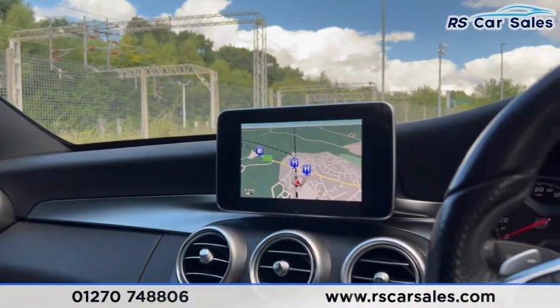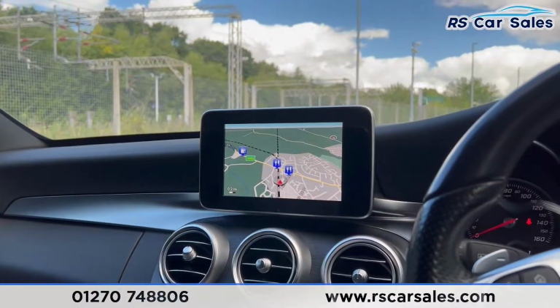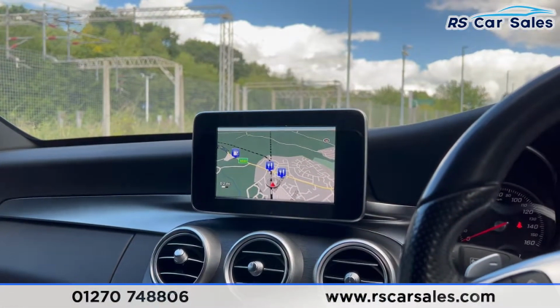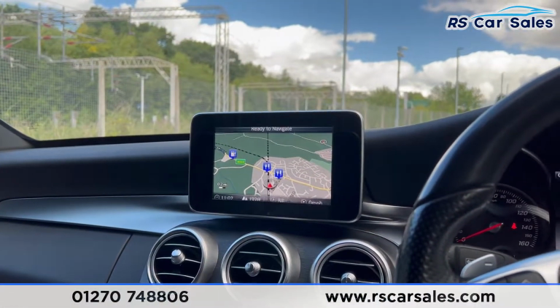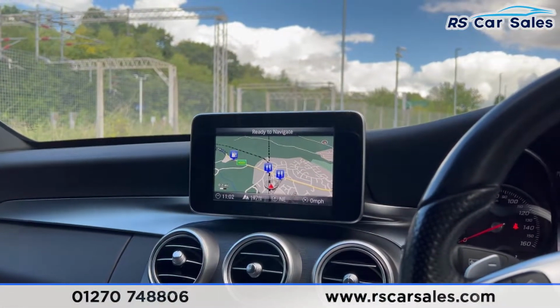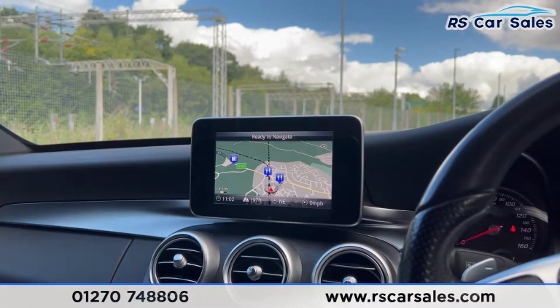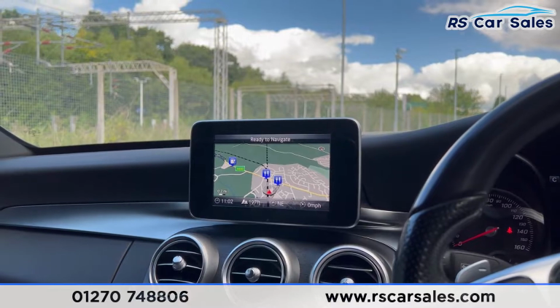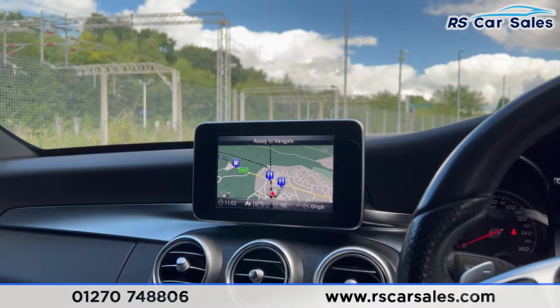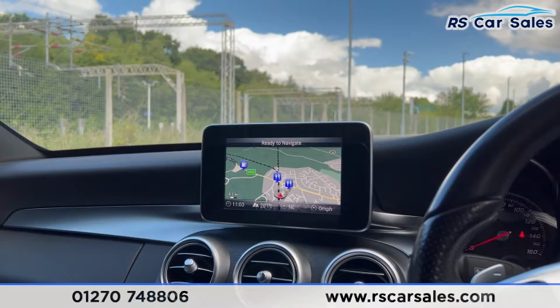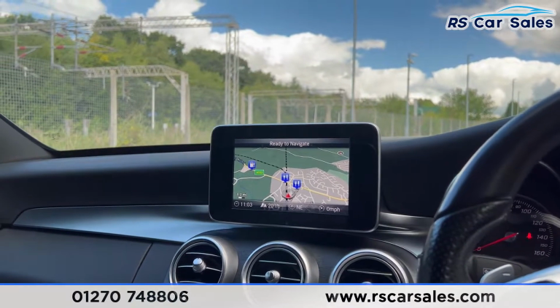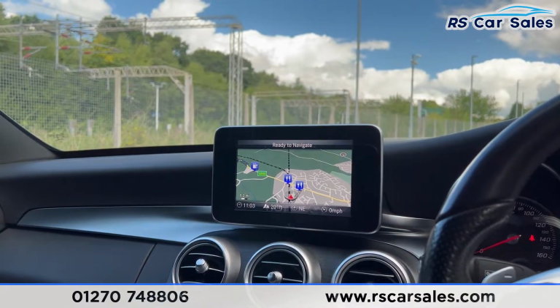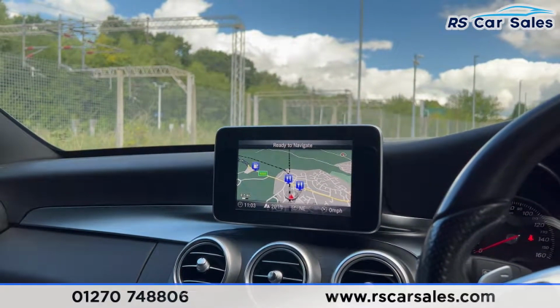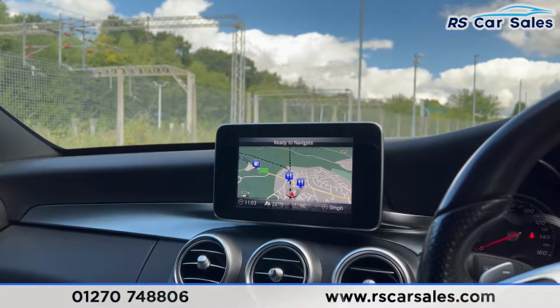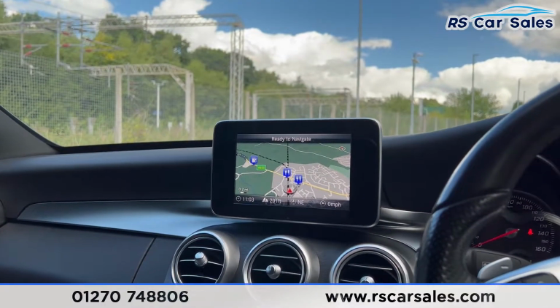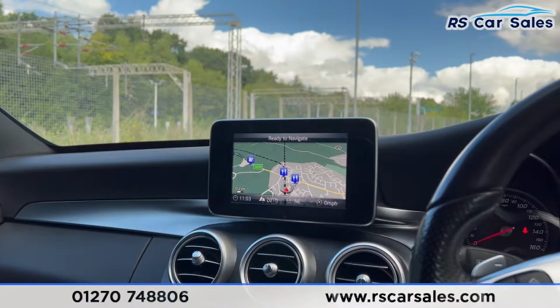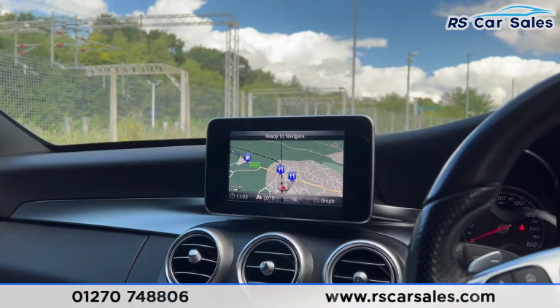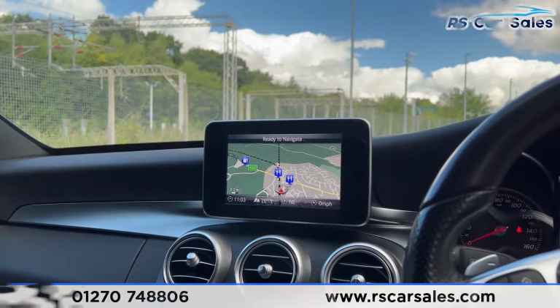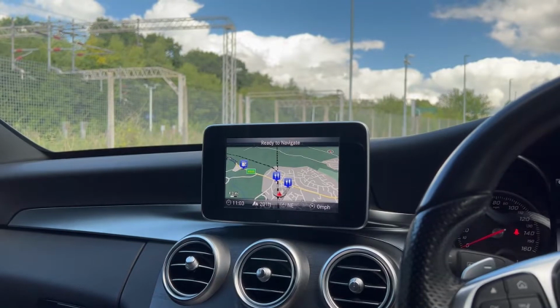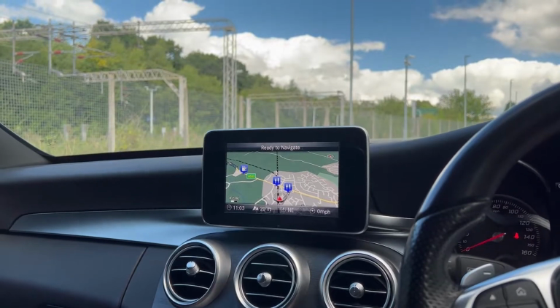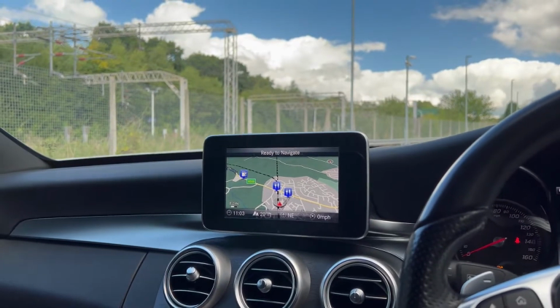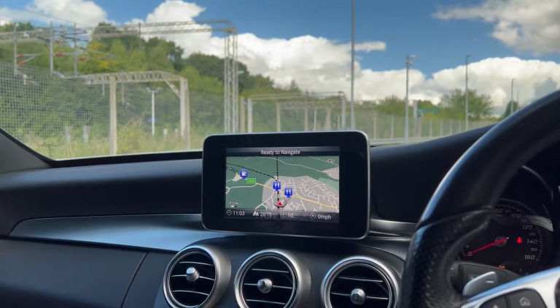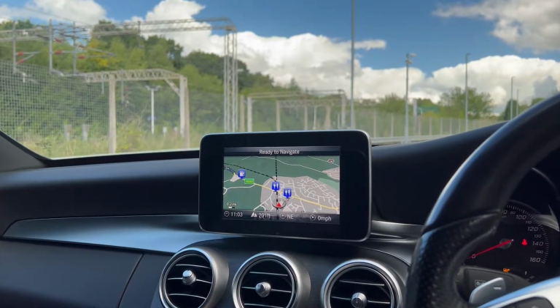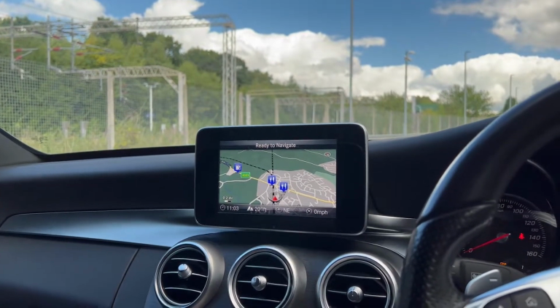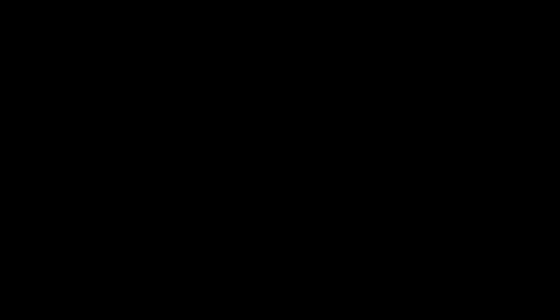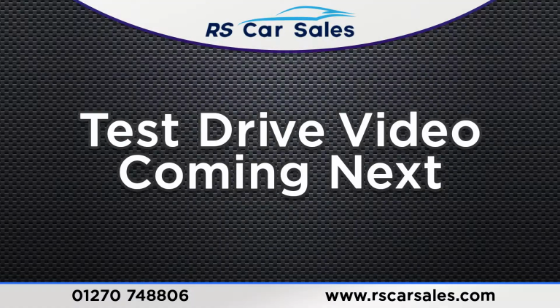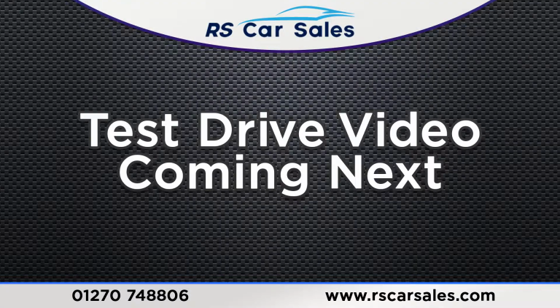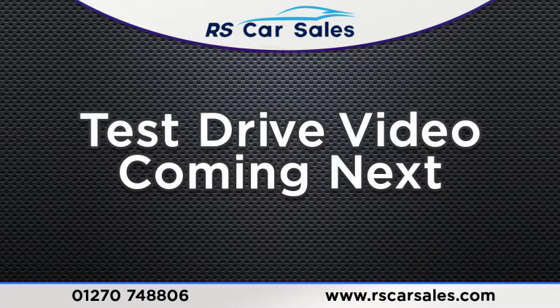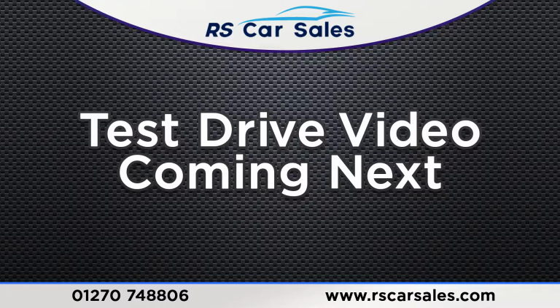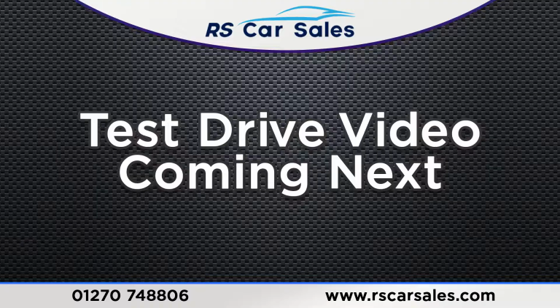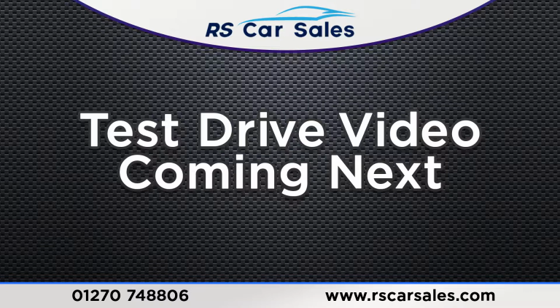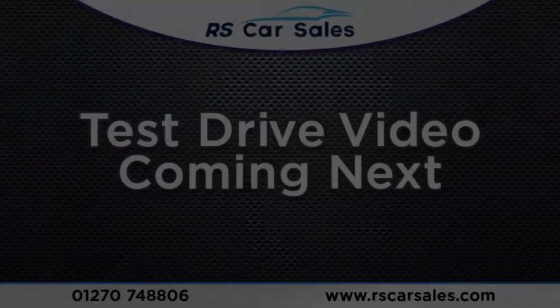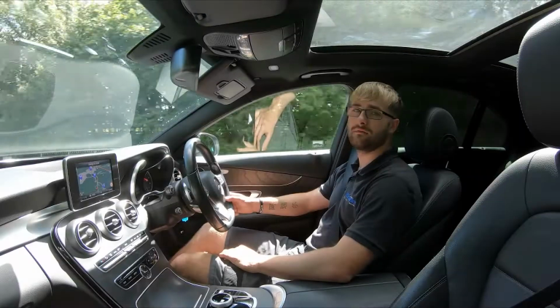This vehicle is available to take away today with free countrywide next-day delivery. It's HPI clear, comes with a fresh service, new MOT, and we do offer competitive finance. Thank you very much for watching.